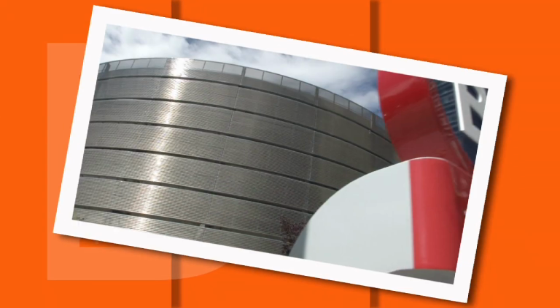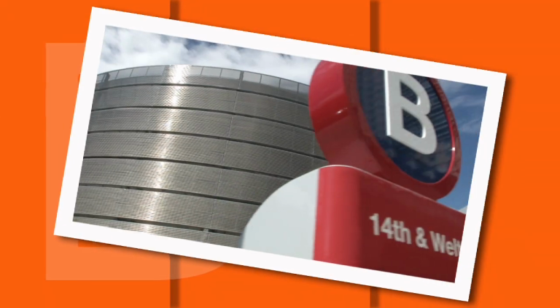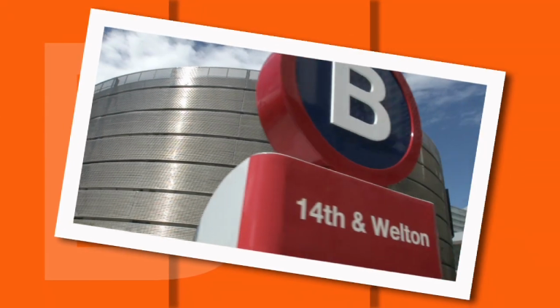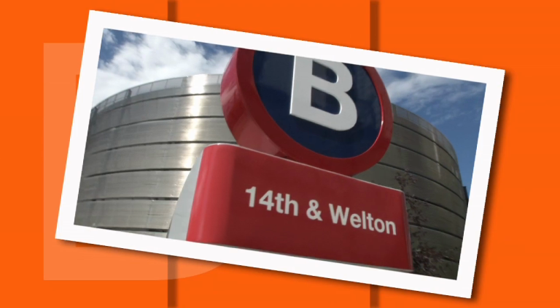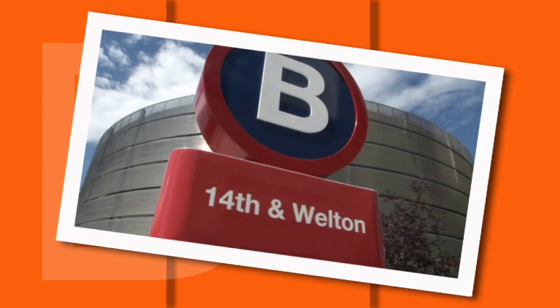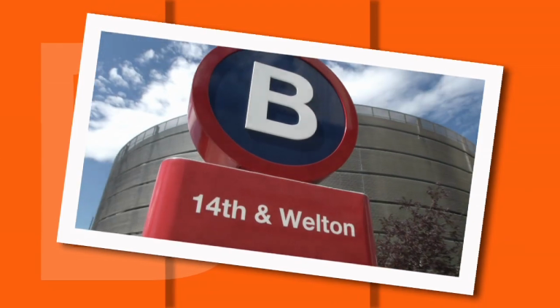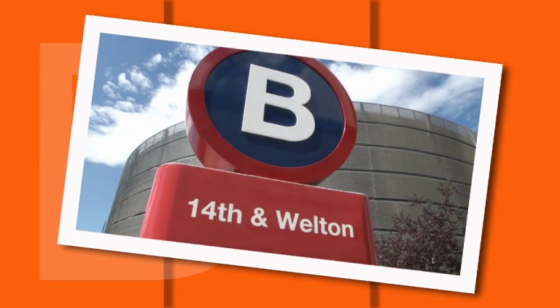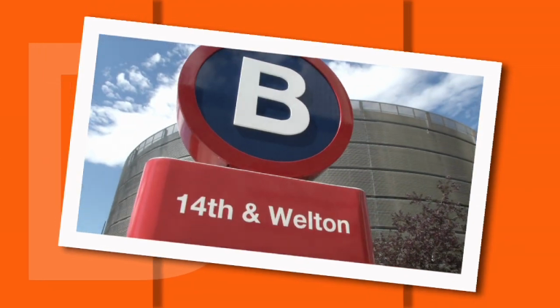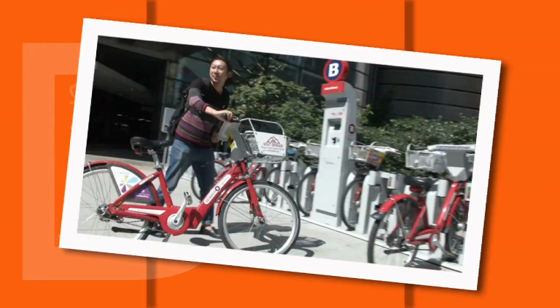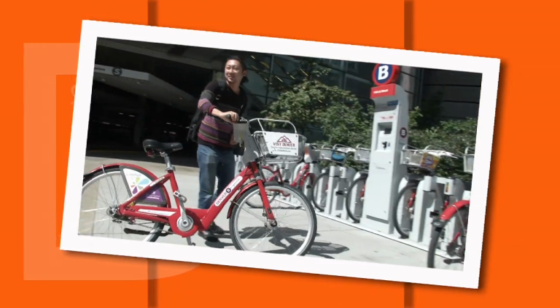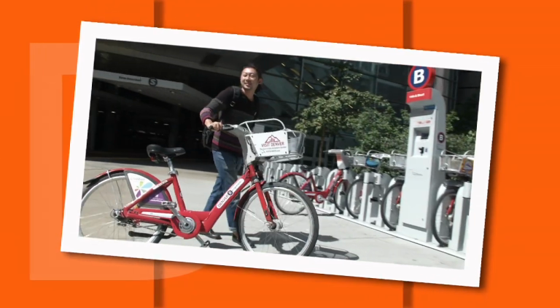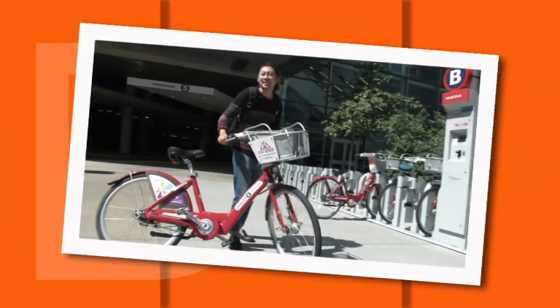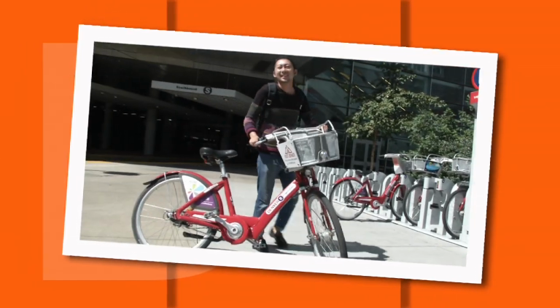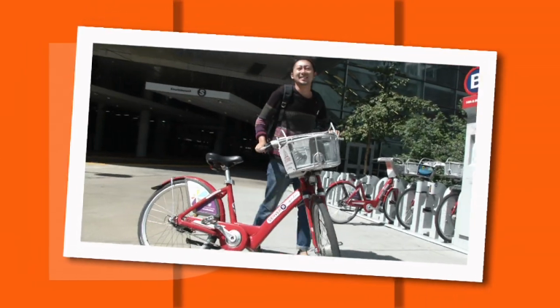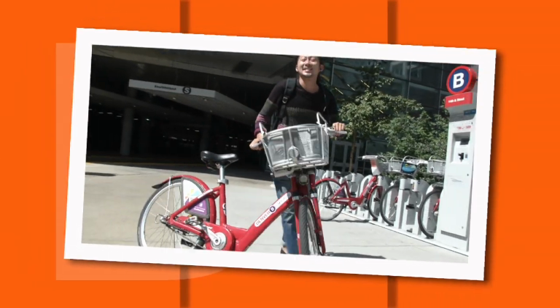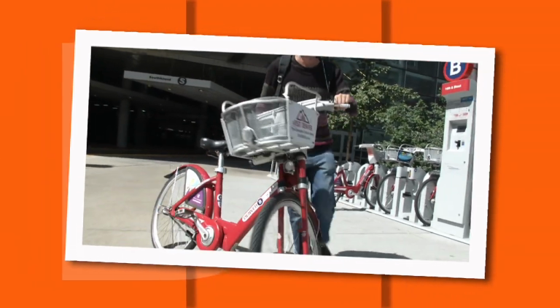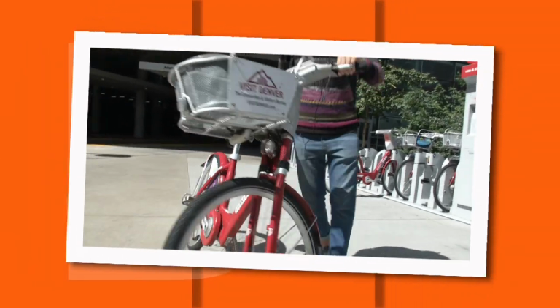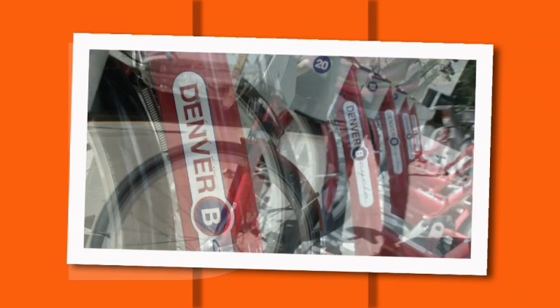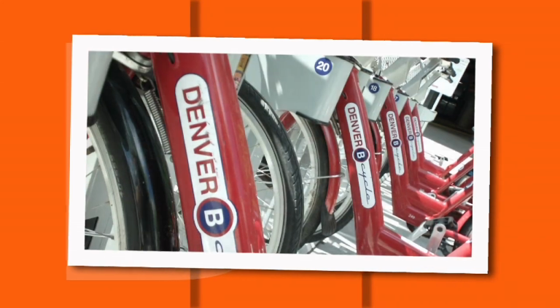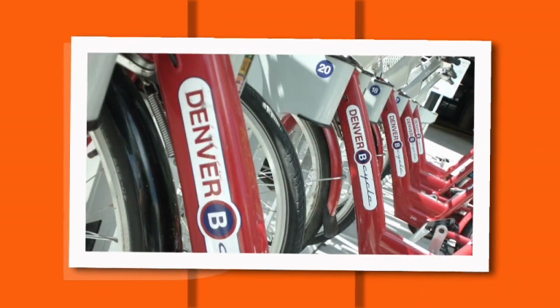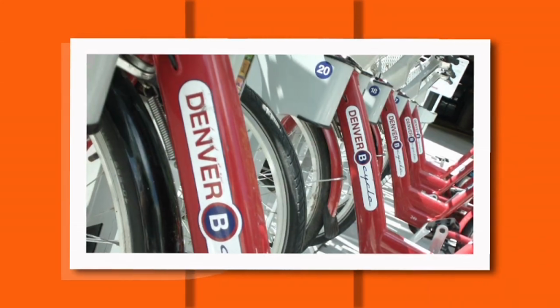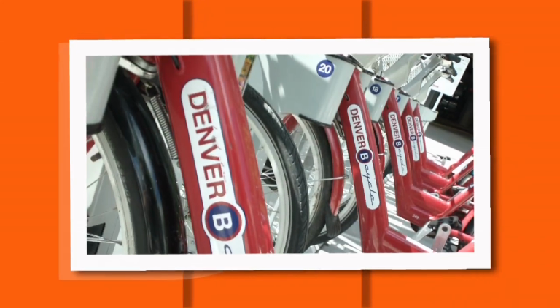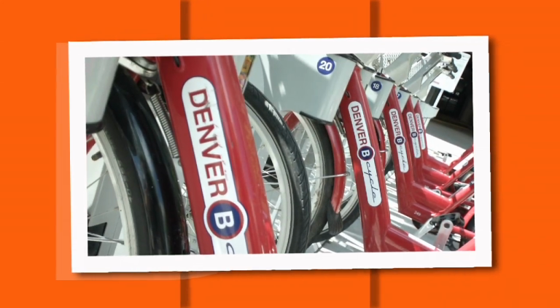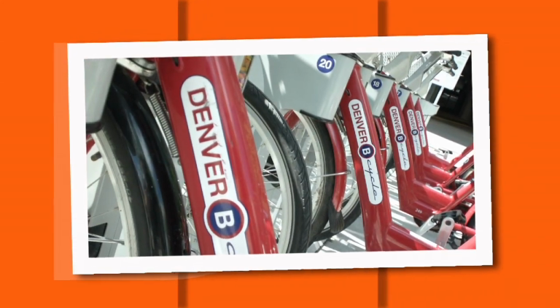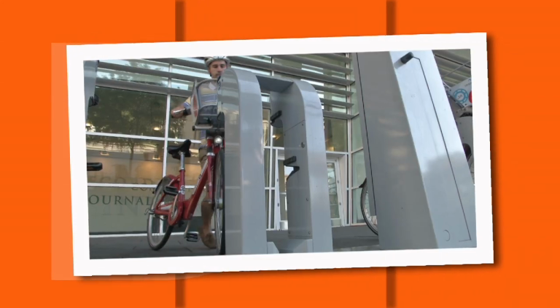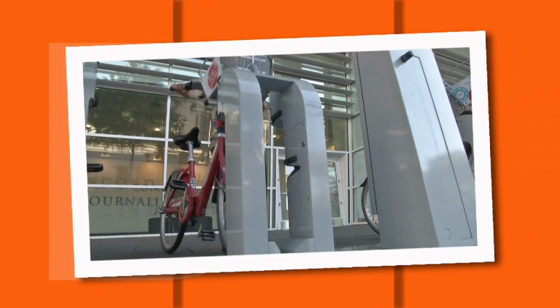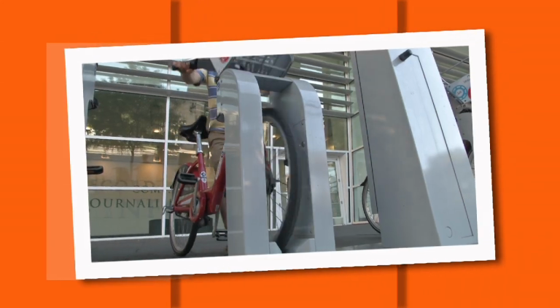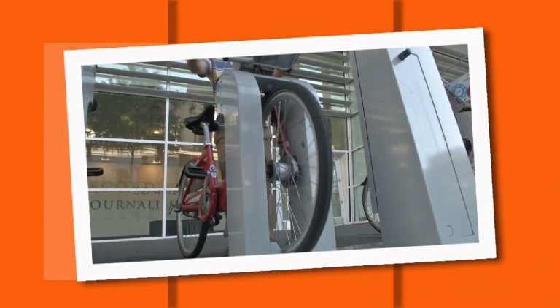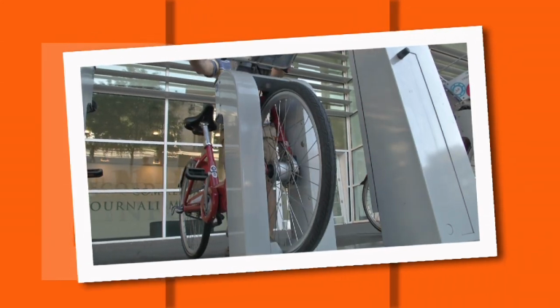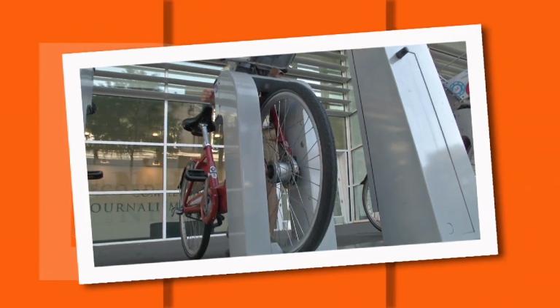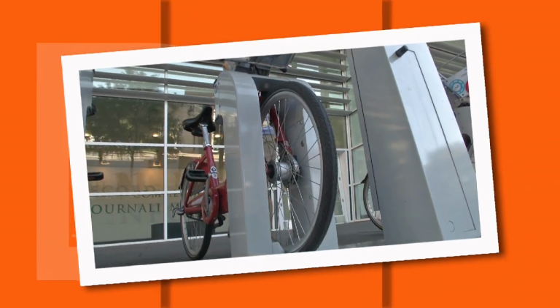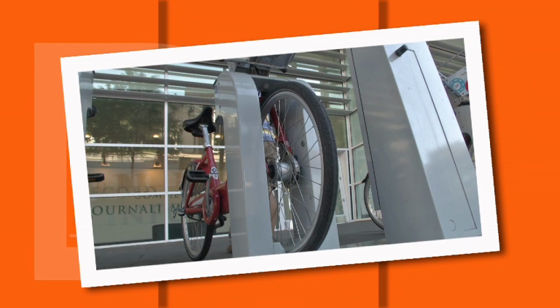You can rent or share a bike with B-Cycle. Denver has the first large-scale bike-sharing program in the country. Pick one up at any of over 80 stations, then drop it off at that or any other station when you're finished. Magic.